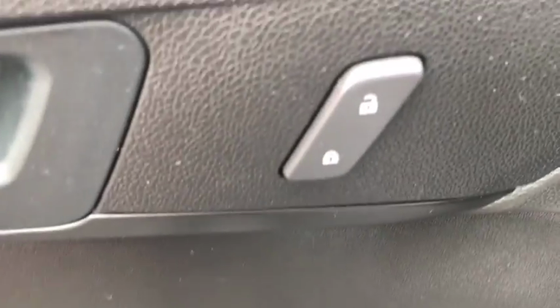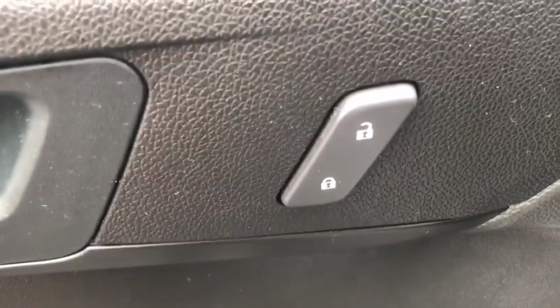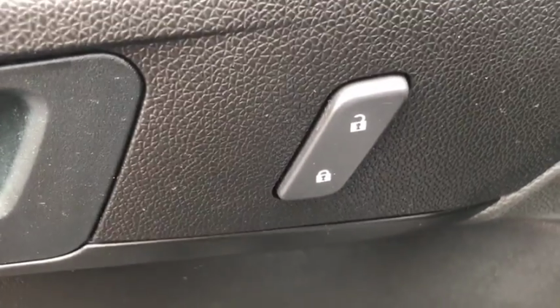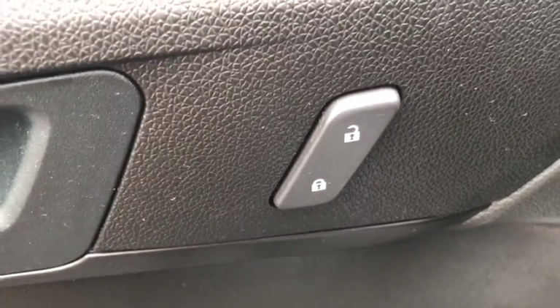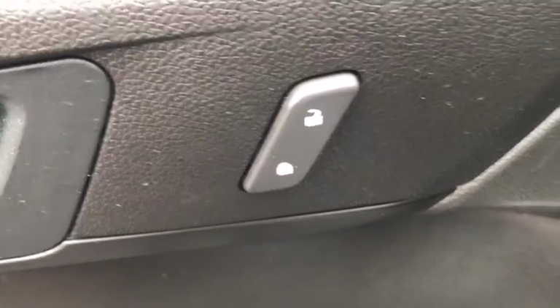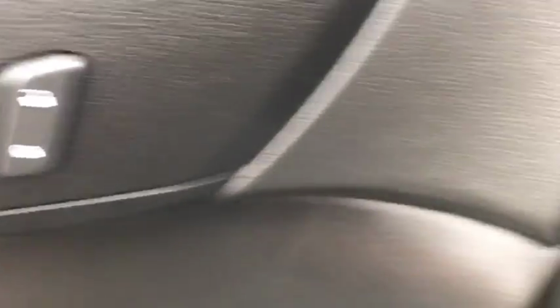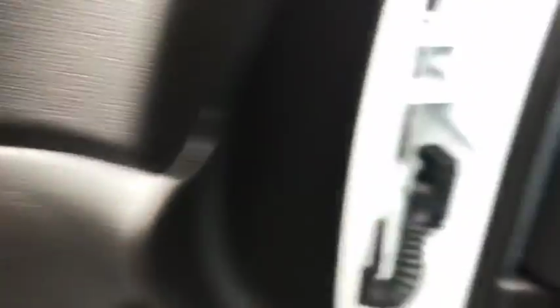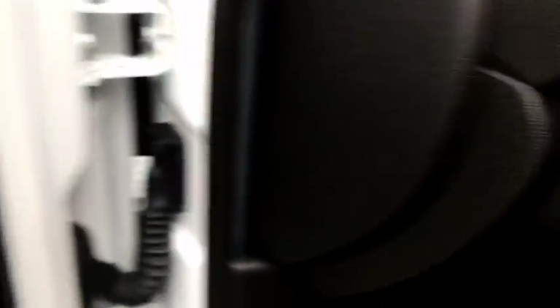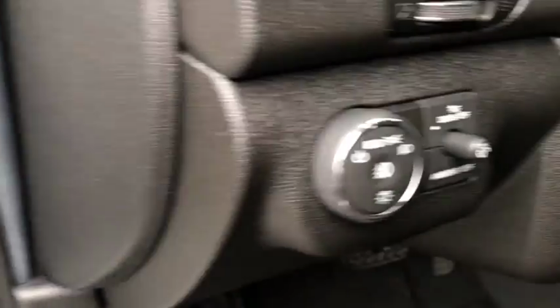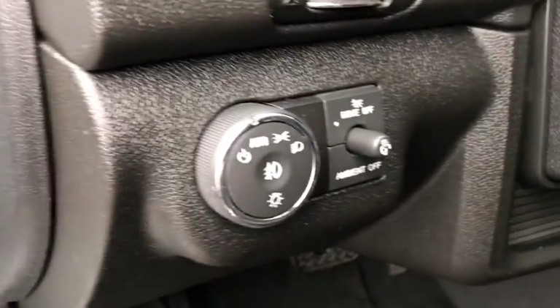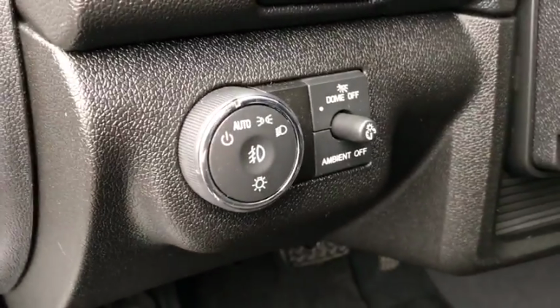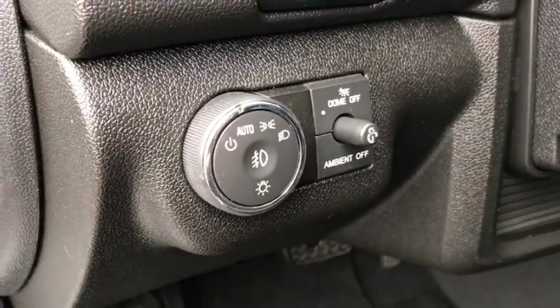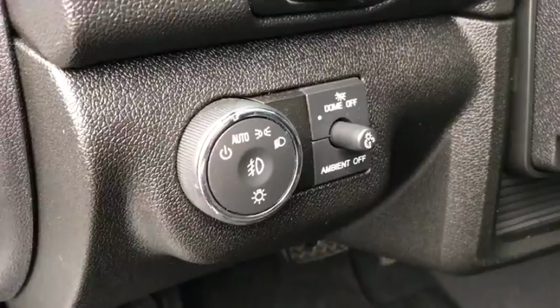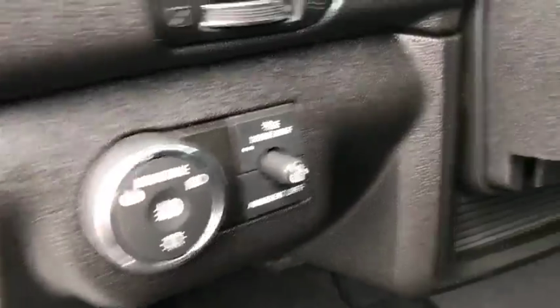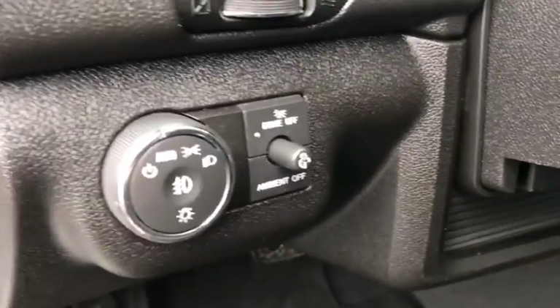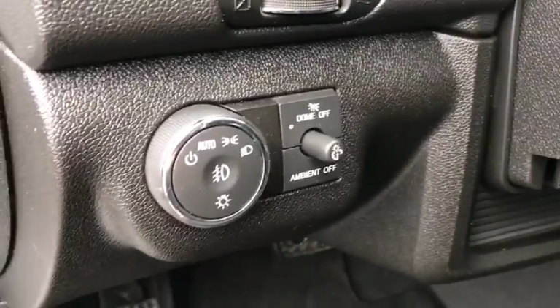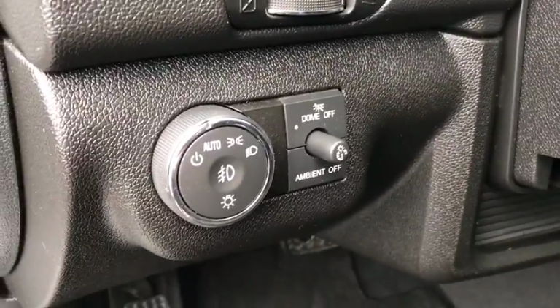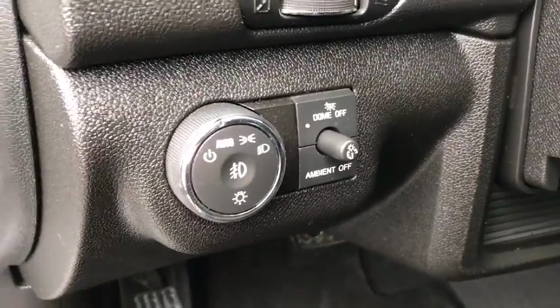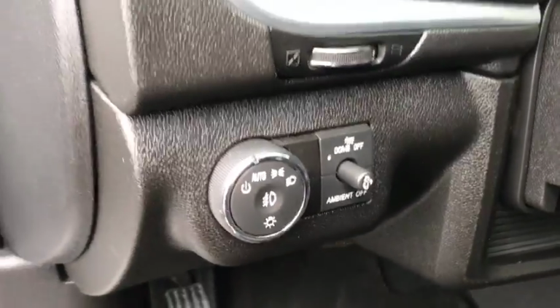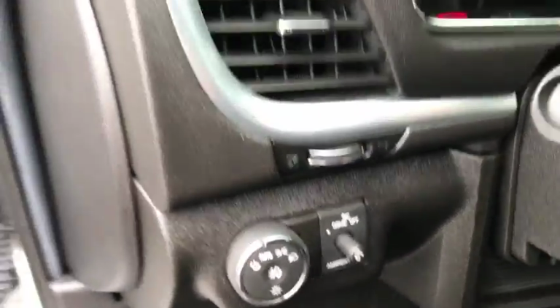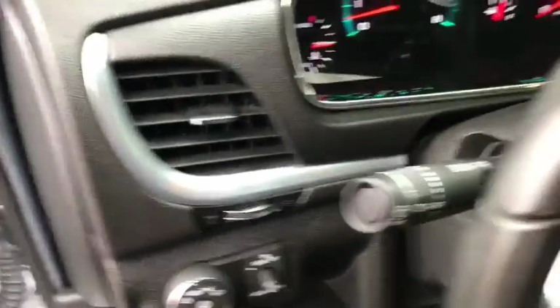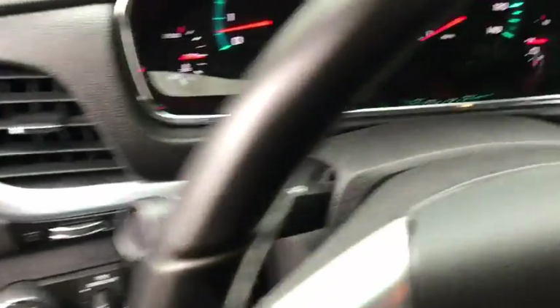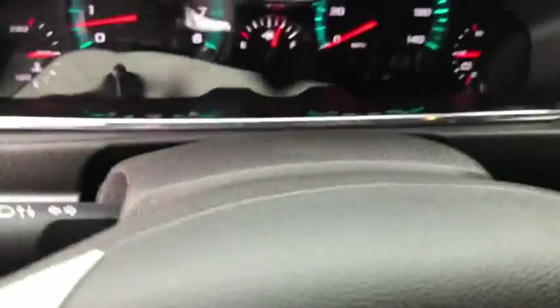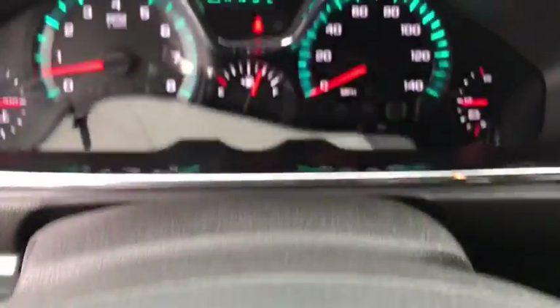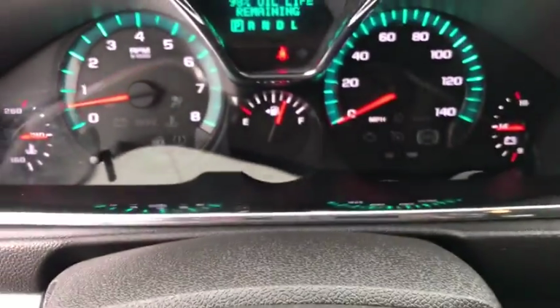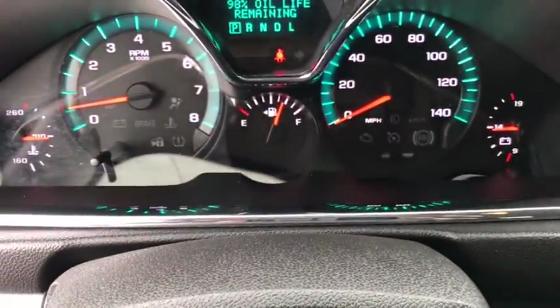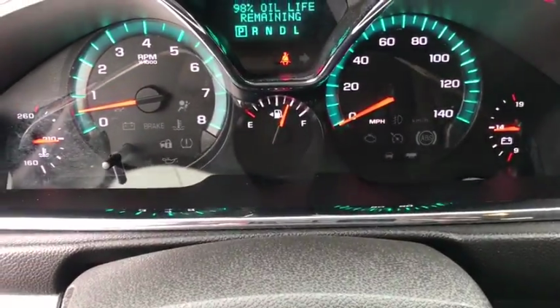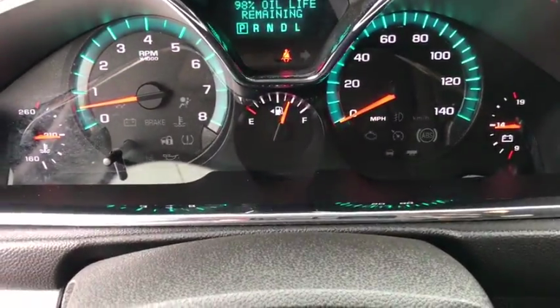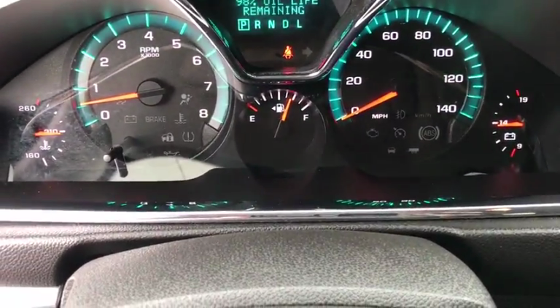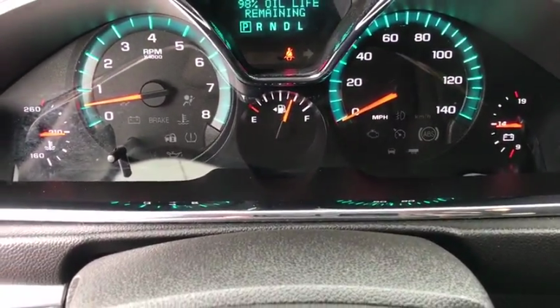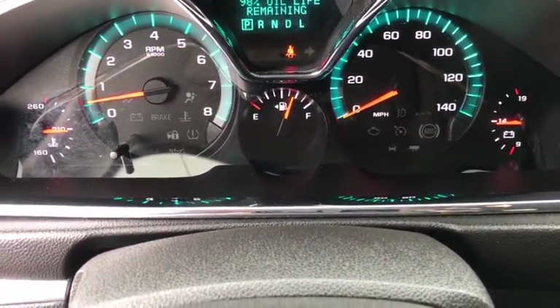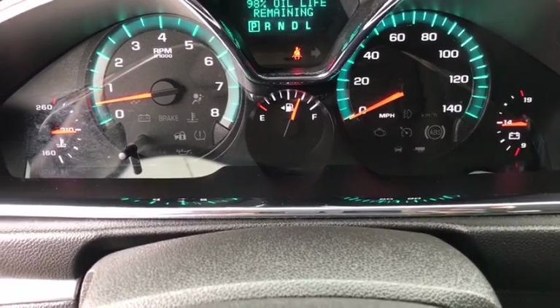Power windows, rear window defroster, security system, trip computer, compass, CD player, remote keyless entry, panic alarm, tachometer.